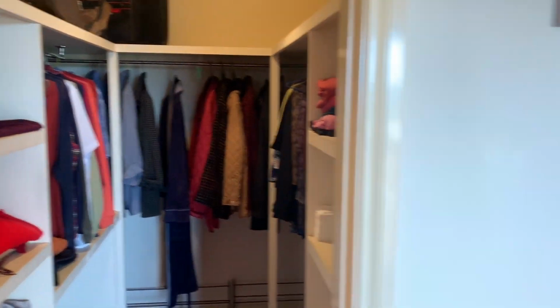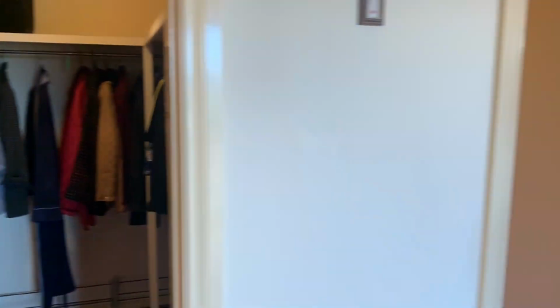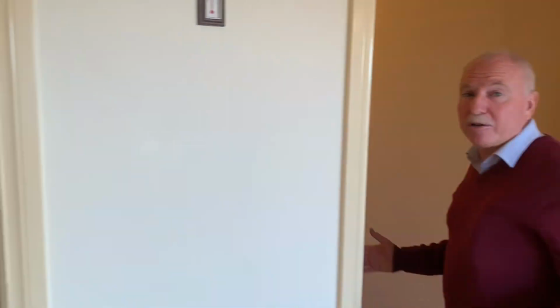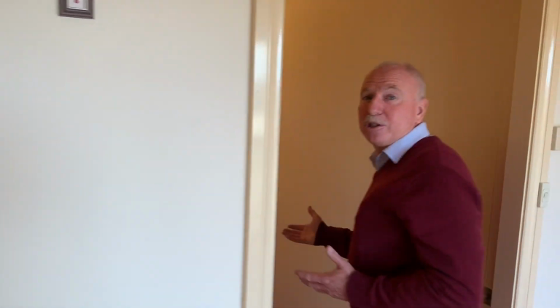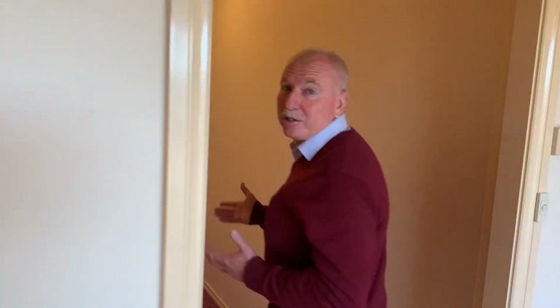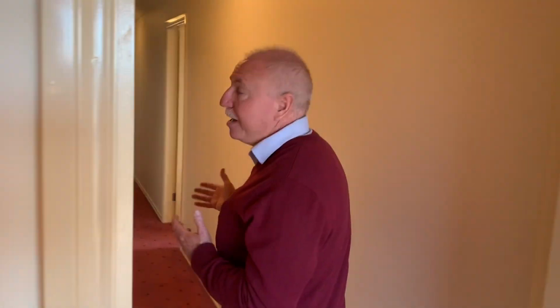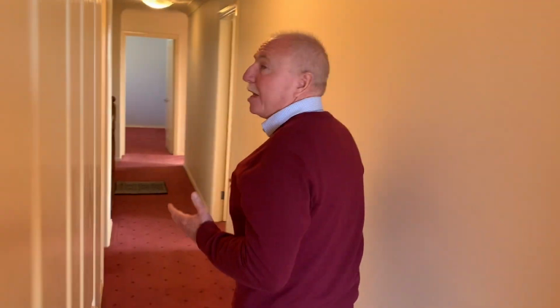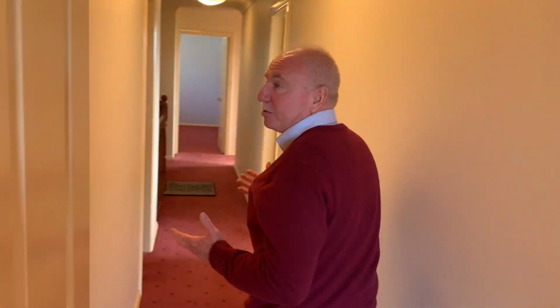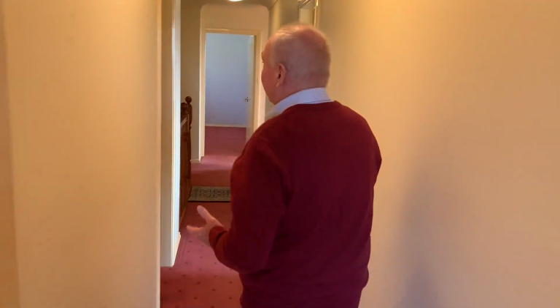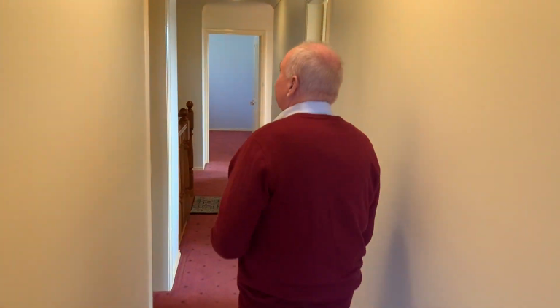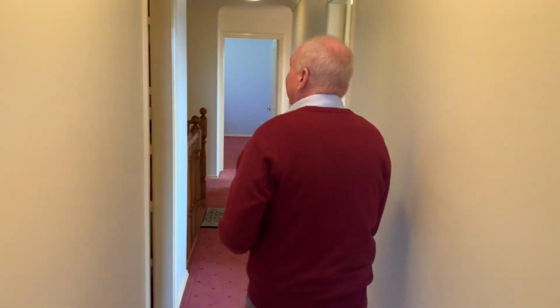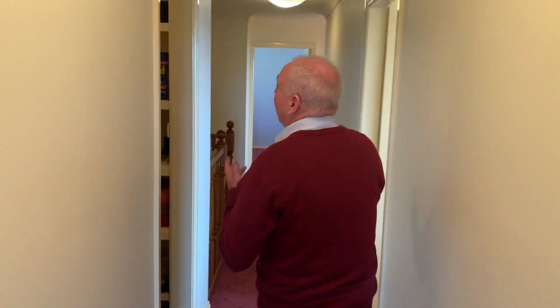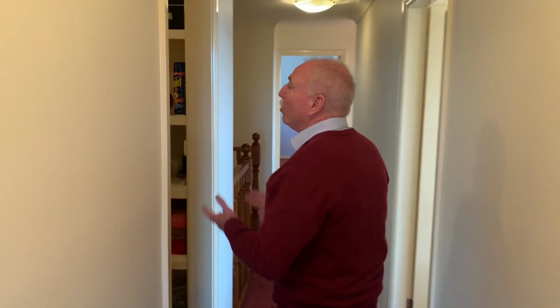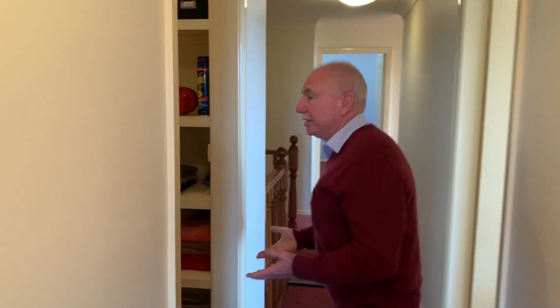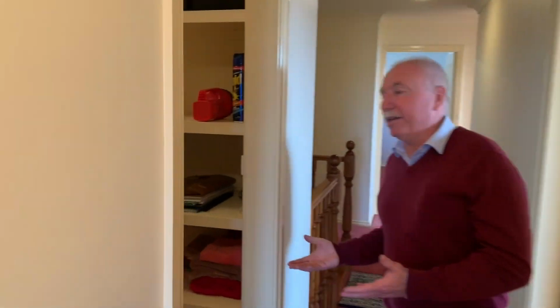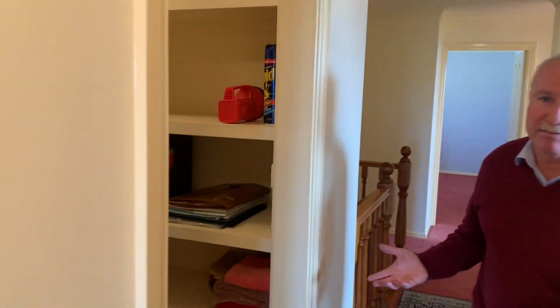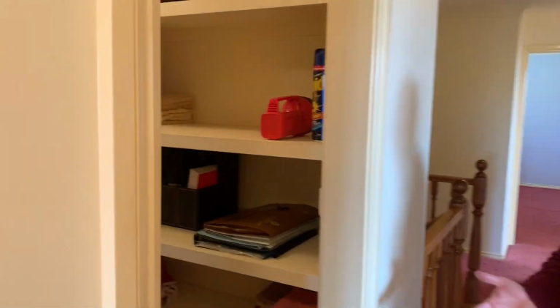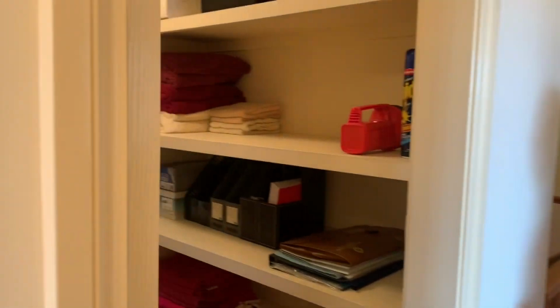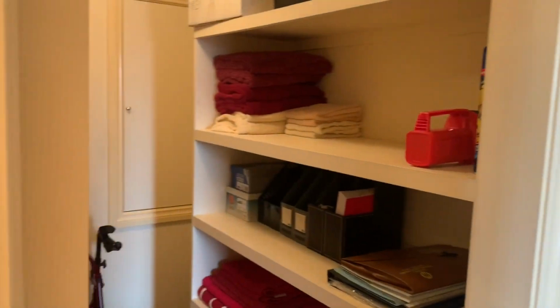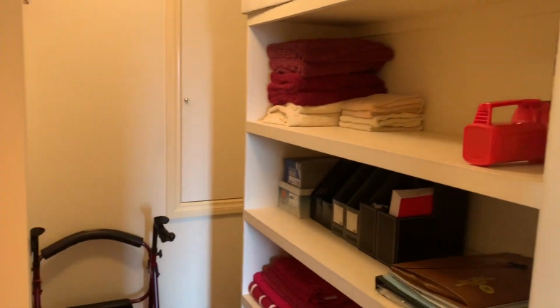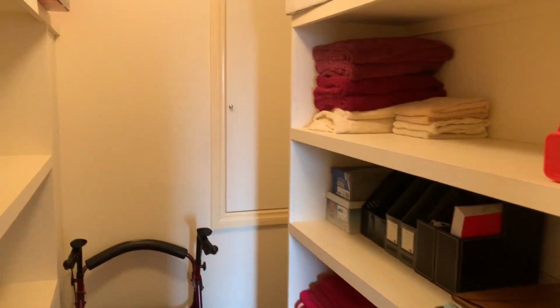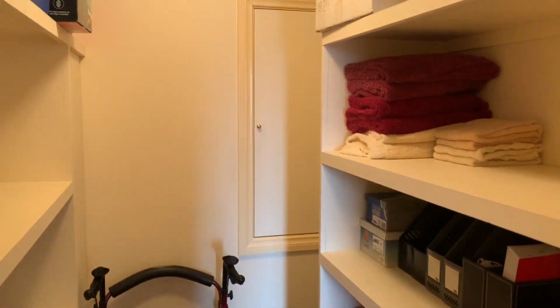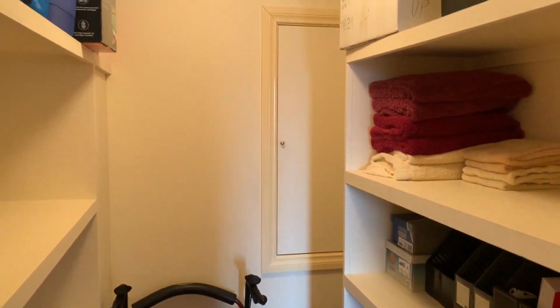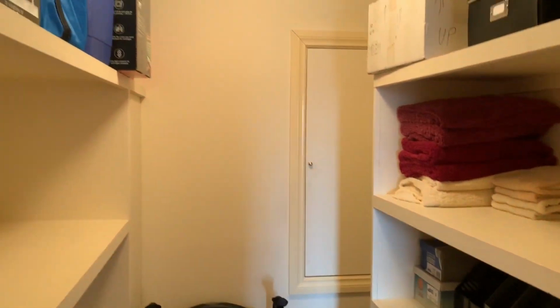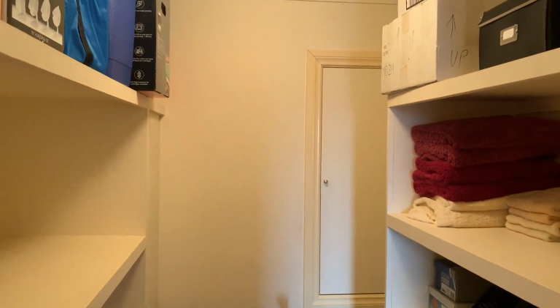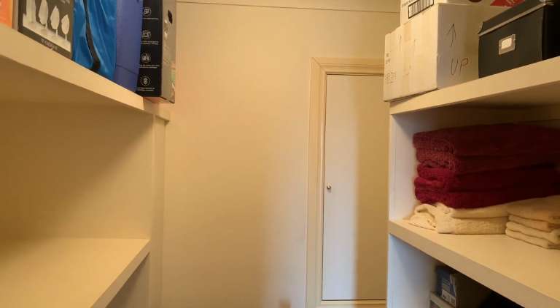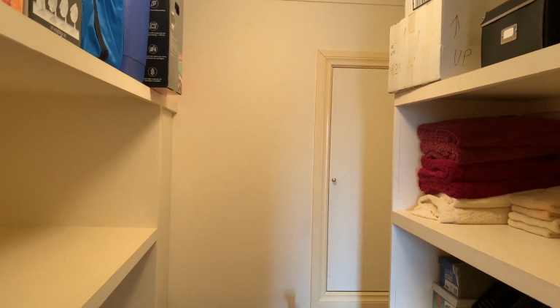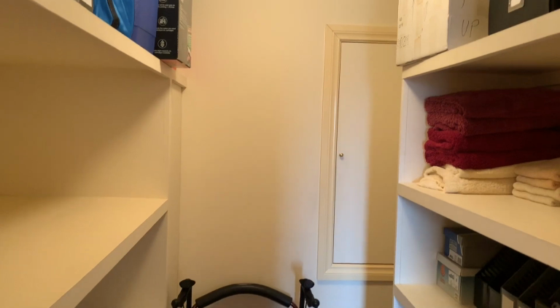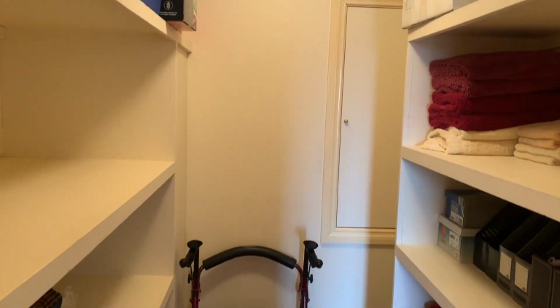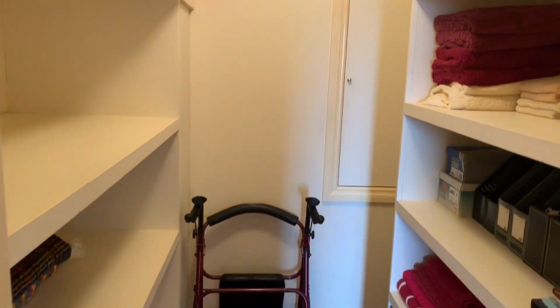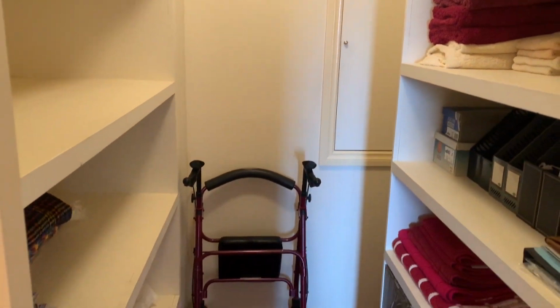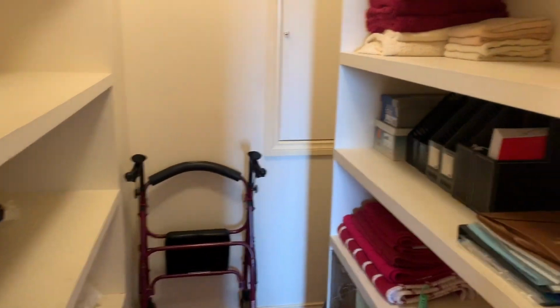Something that I wish was in every house that we sold — a walk-in linen cupboard. Great for things like suitcases, Christmas trees, all those bulky things.